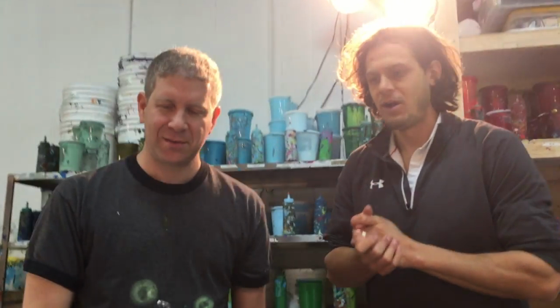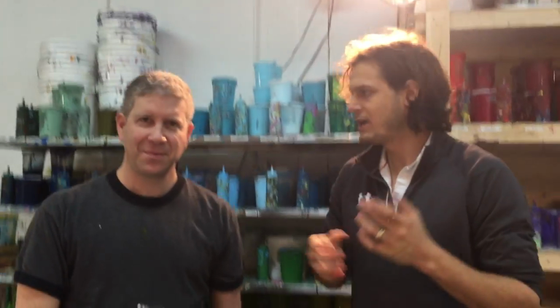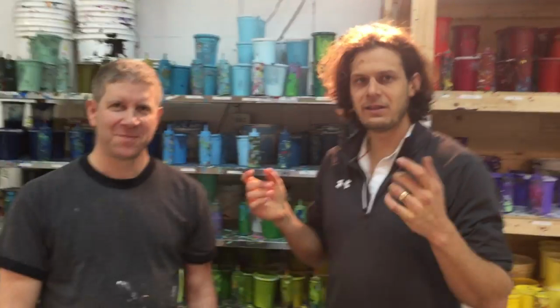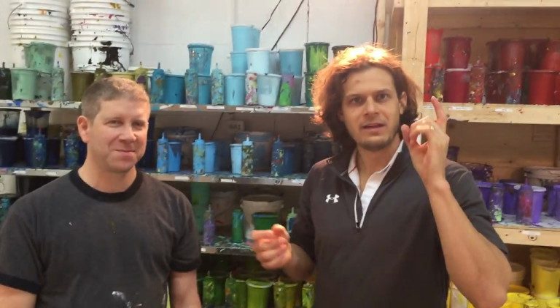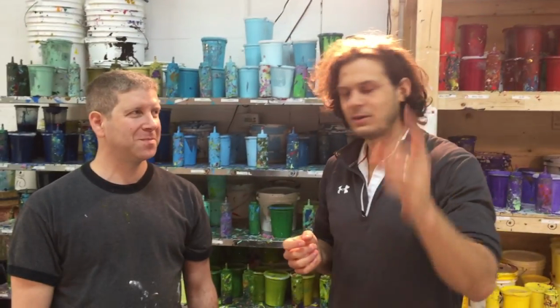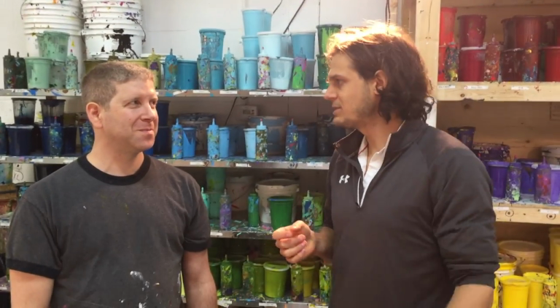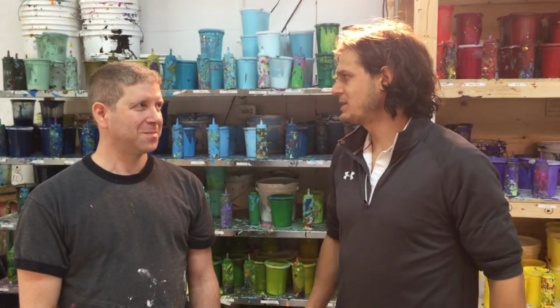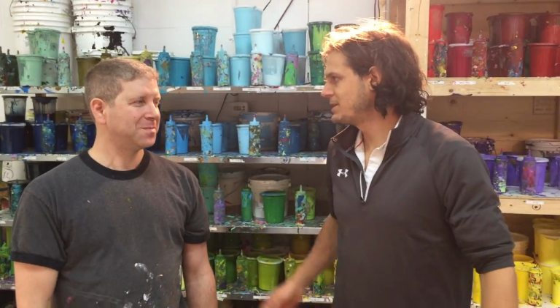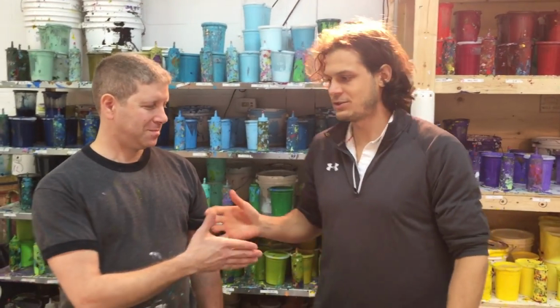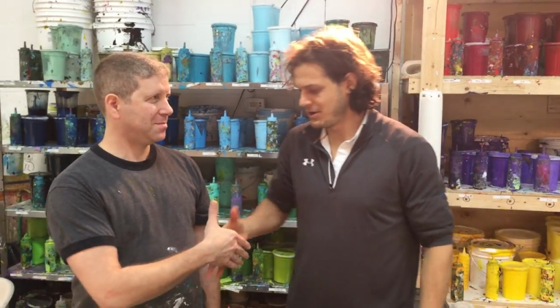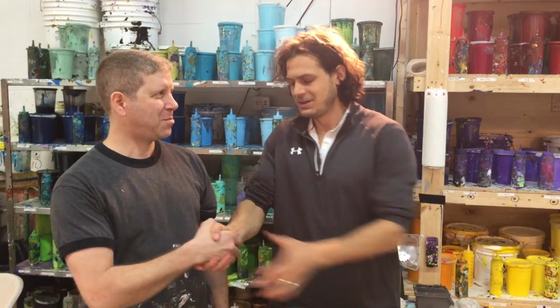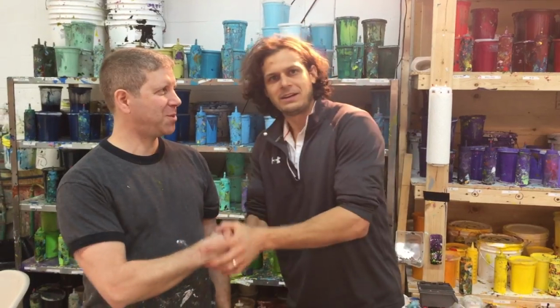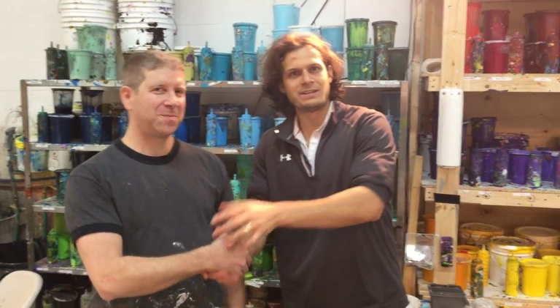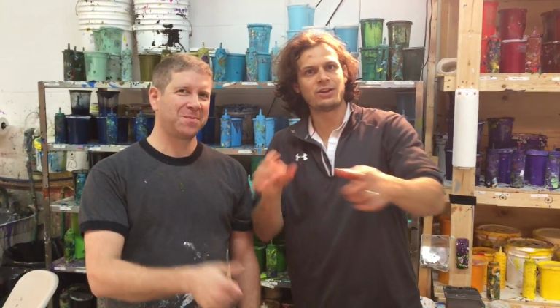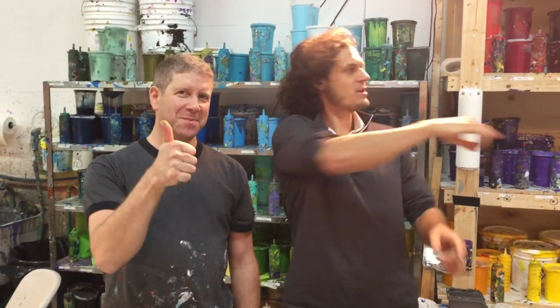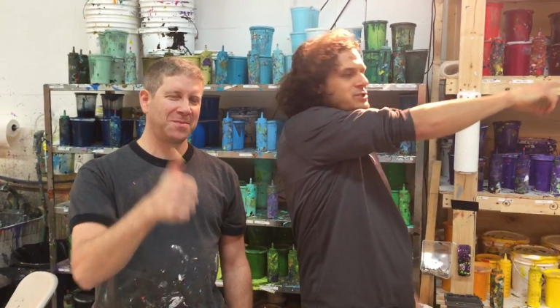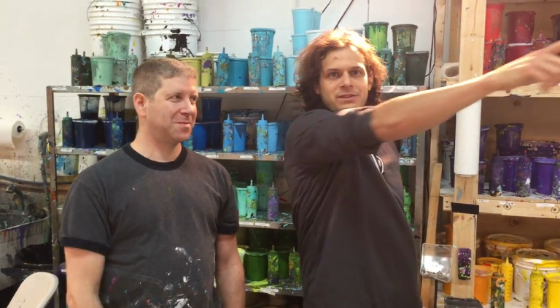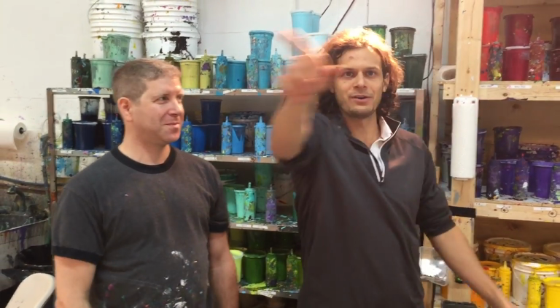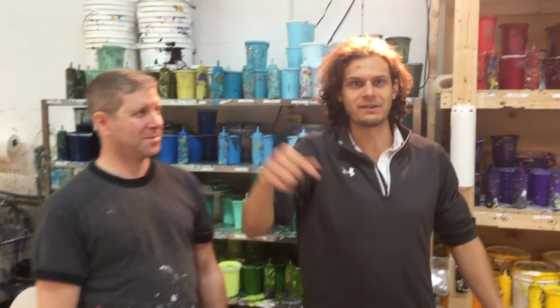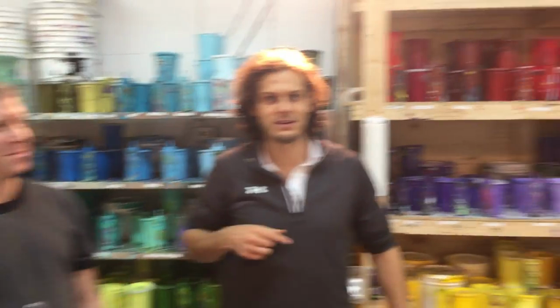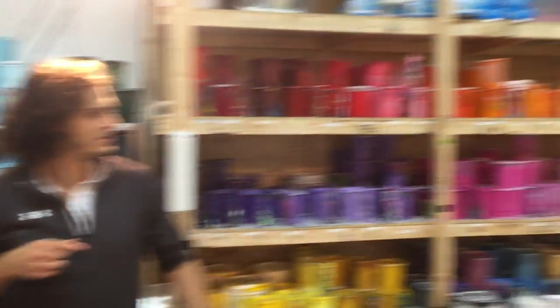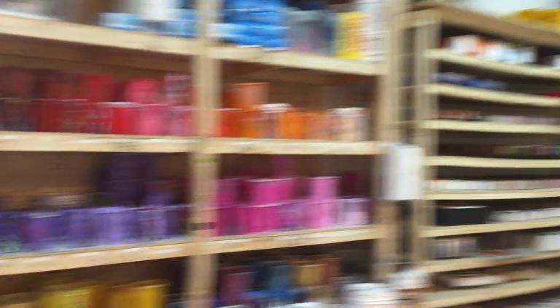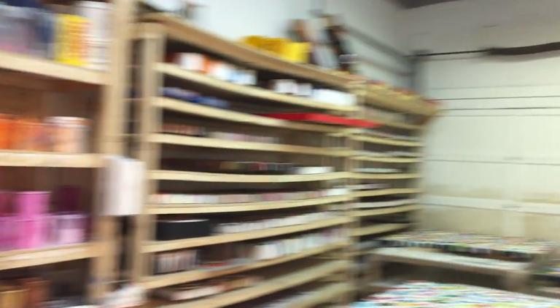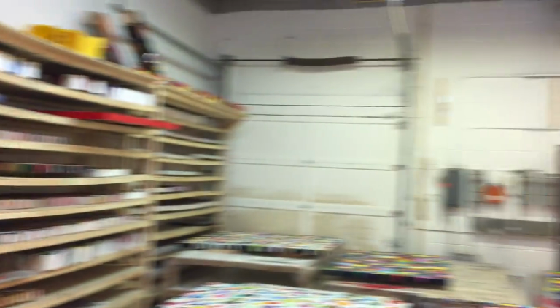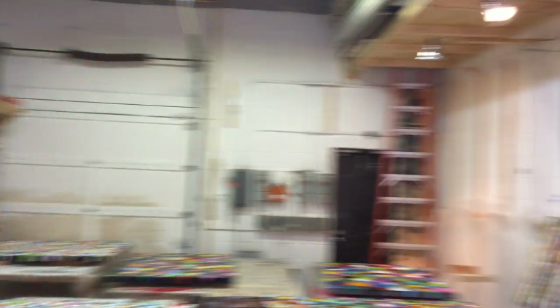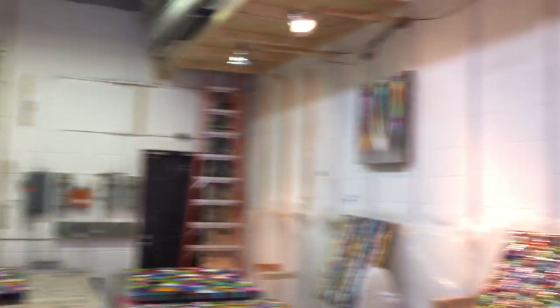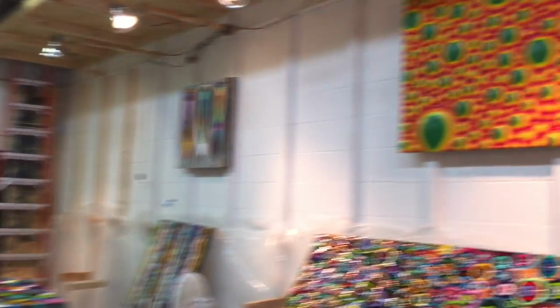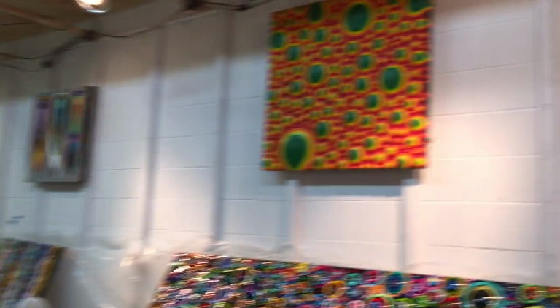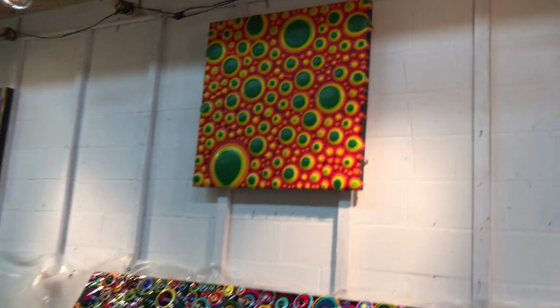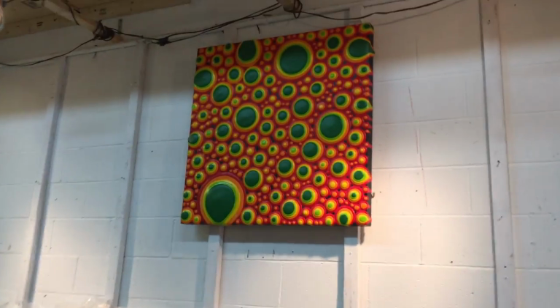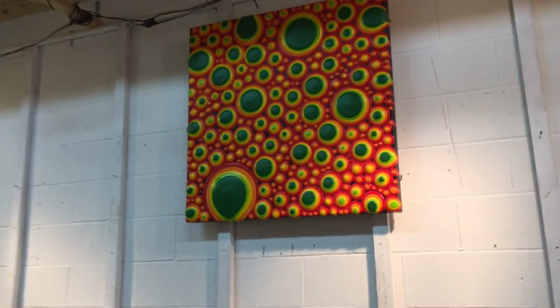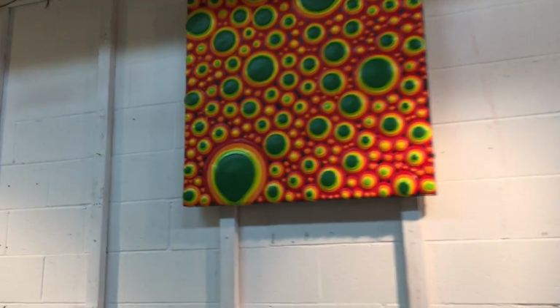Well, that was awesome. Thanks for letting us in your studio. My pleasure — have to see you guys here. Take a look around quick. Stroll the studio around. Look at that. Isn't that awesome? Yes.